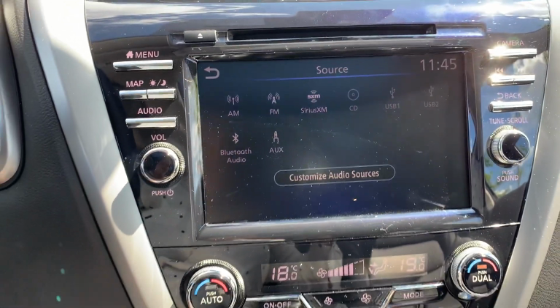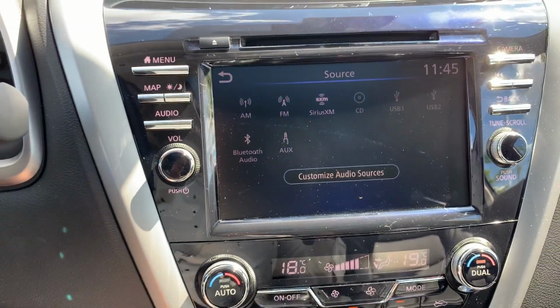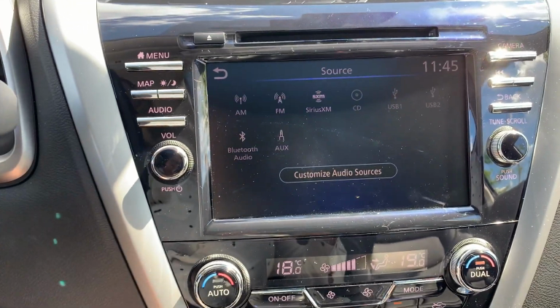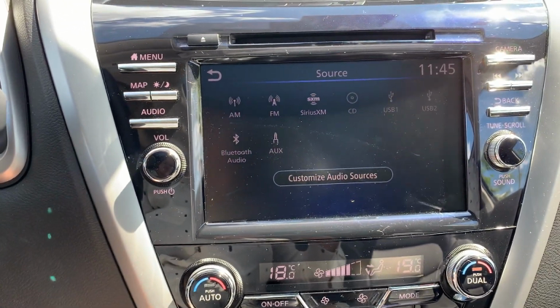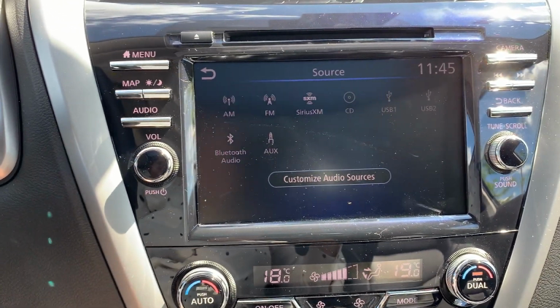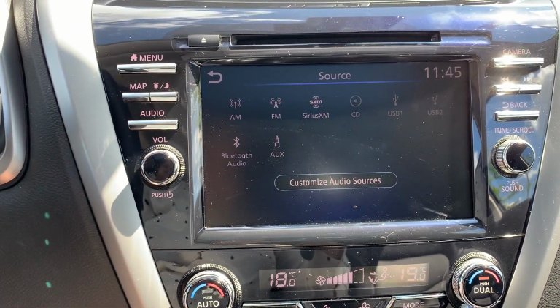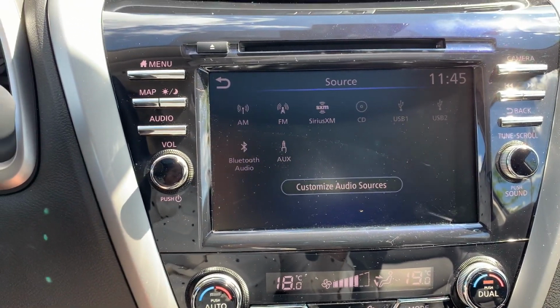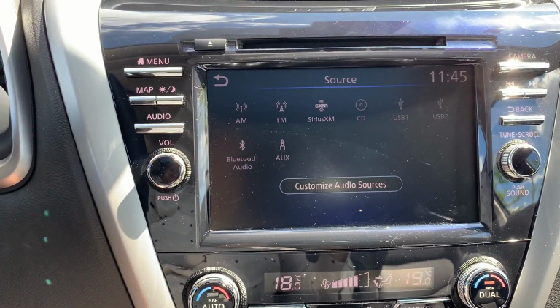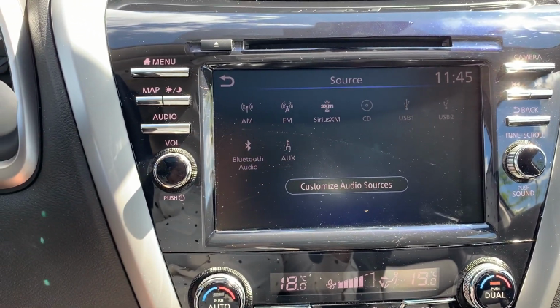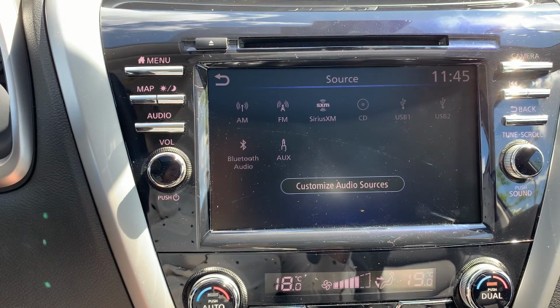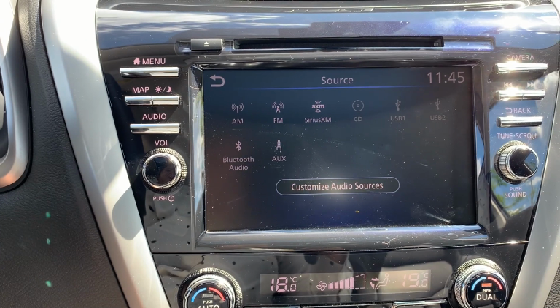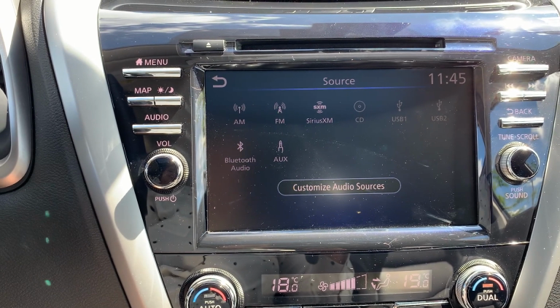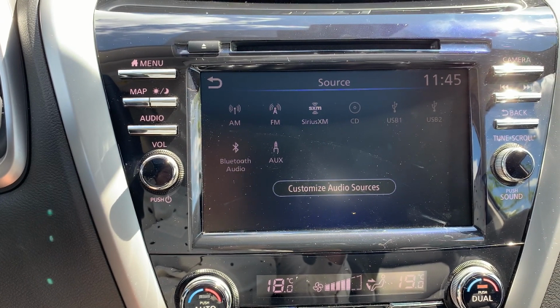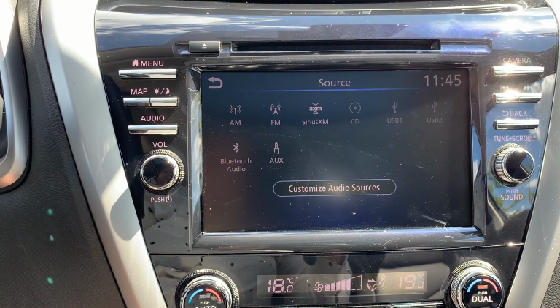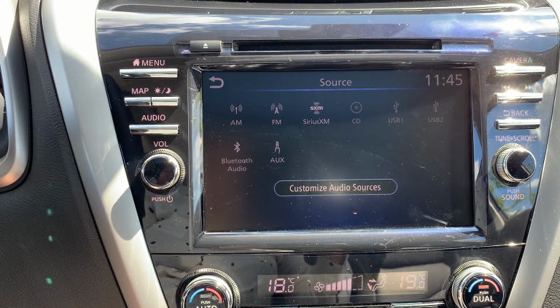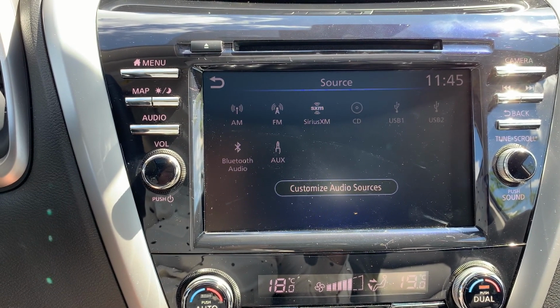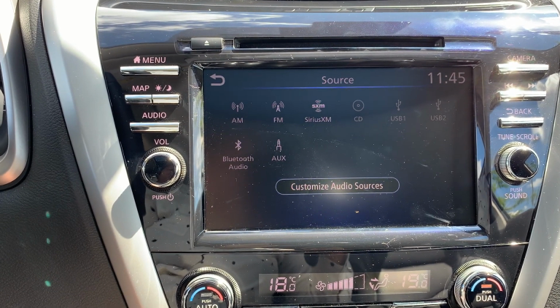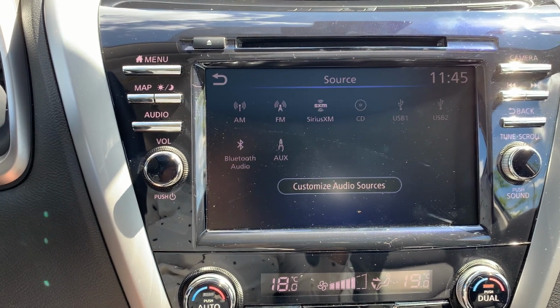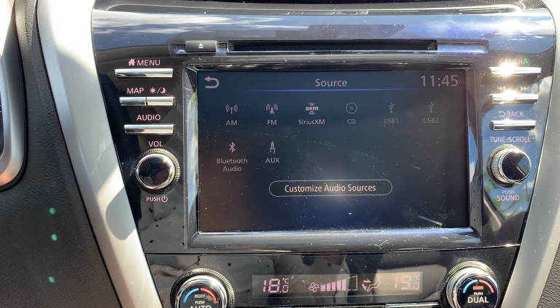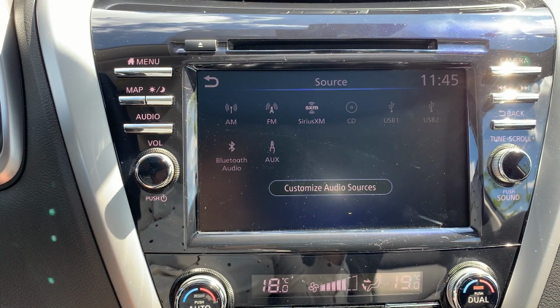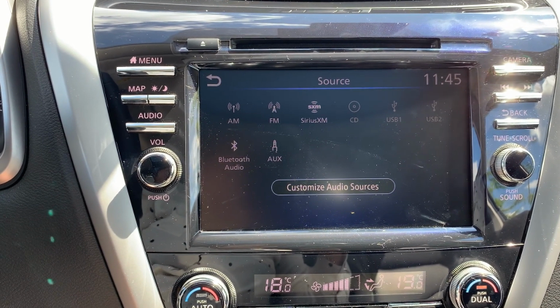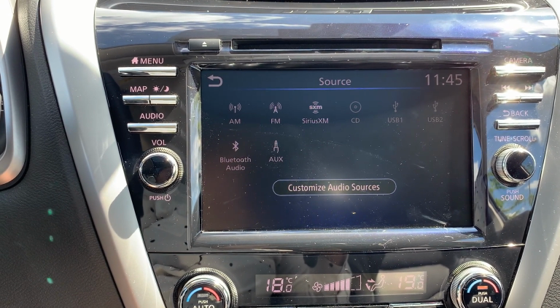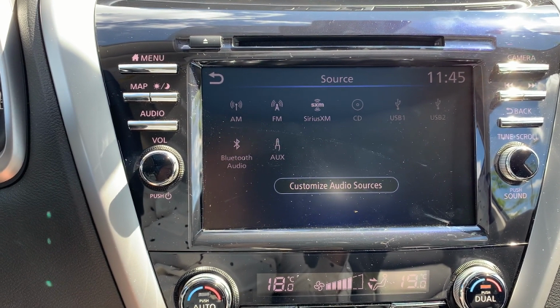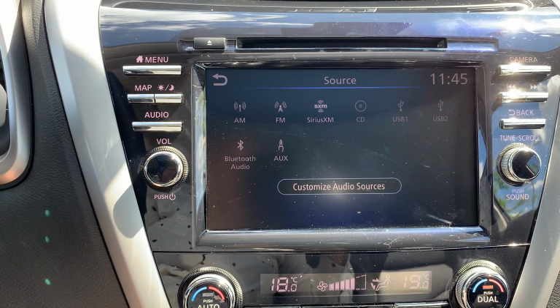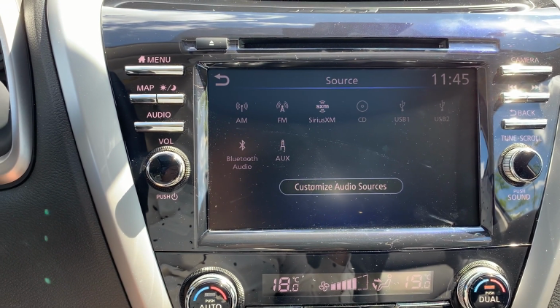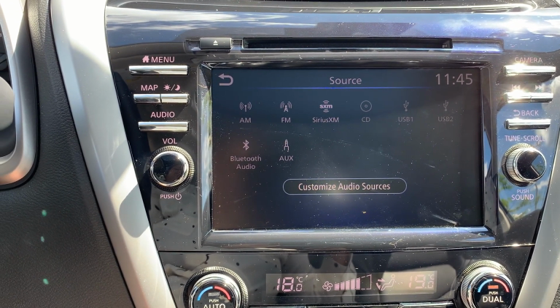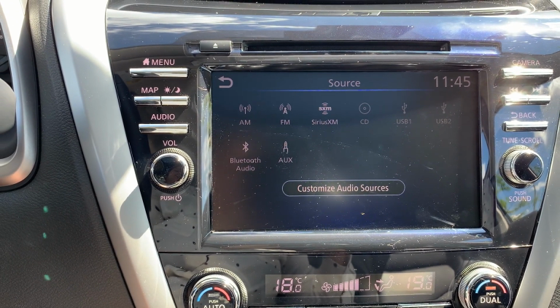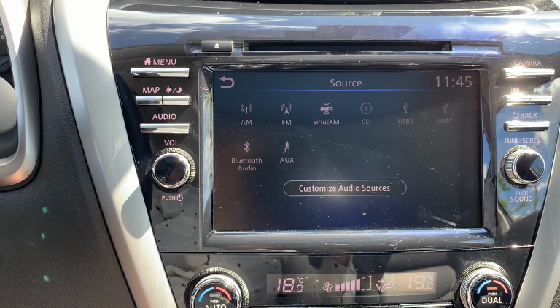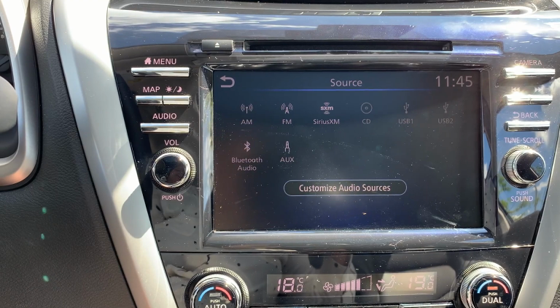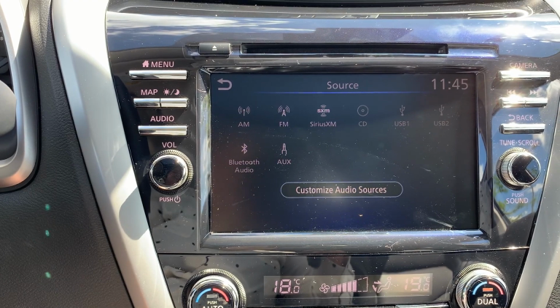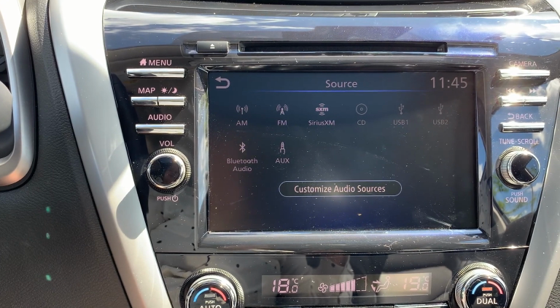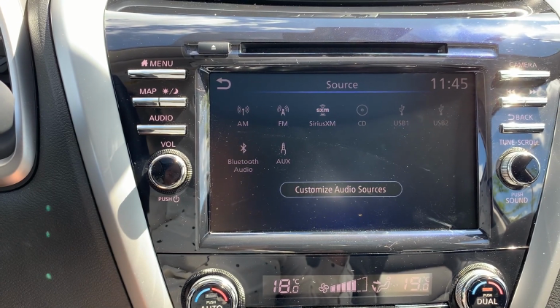Audio sources include AM, FM and Sirius XM radio stations with a CD player, USB, Bluetooth audio and auxiliary connection.